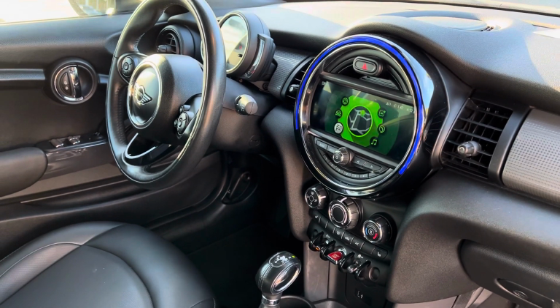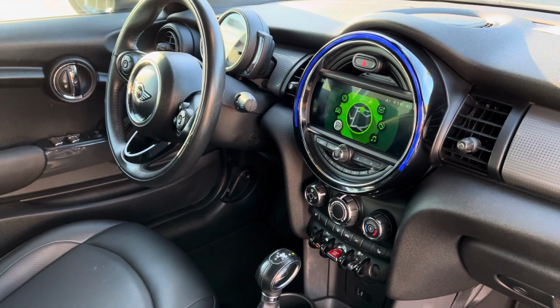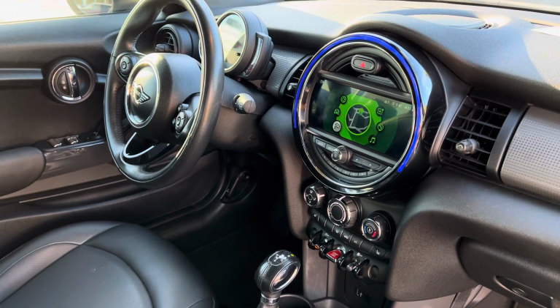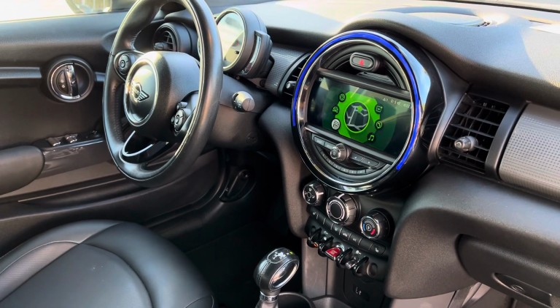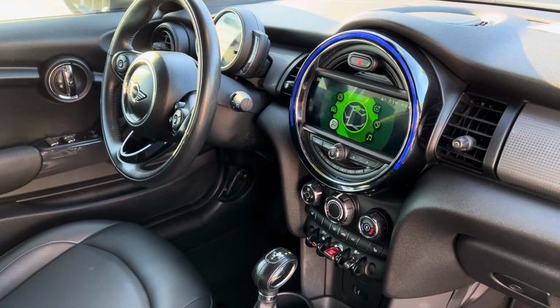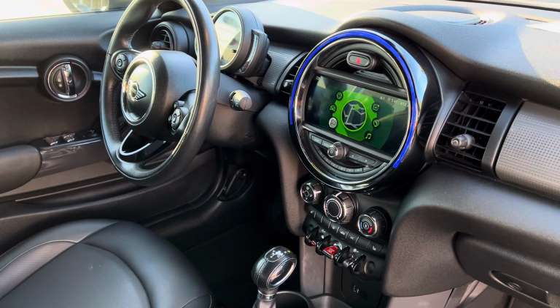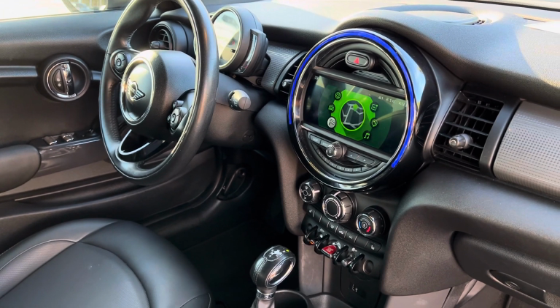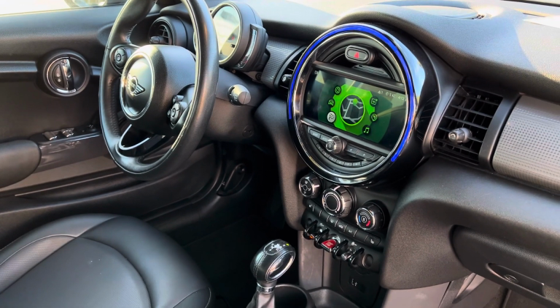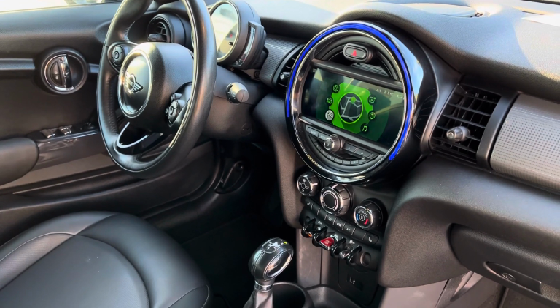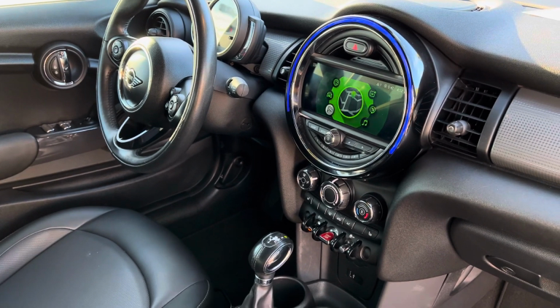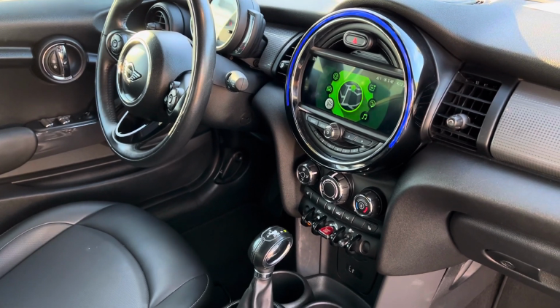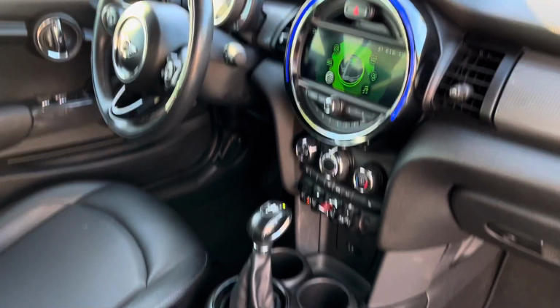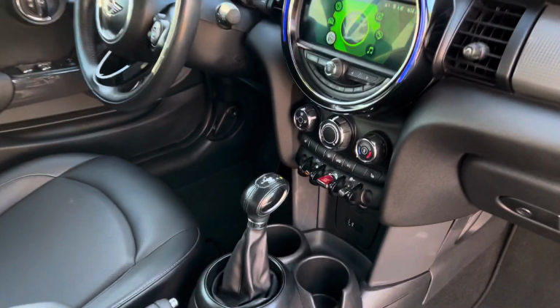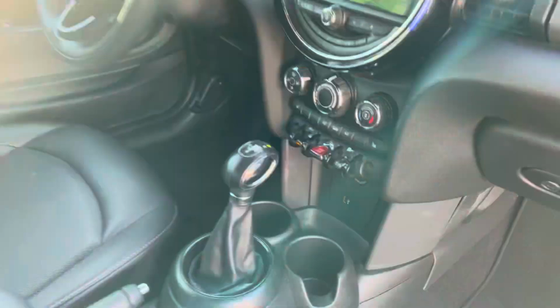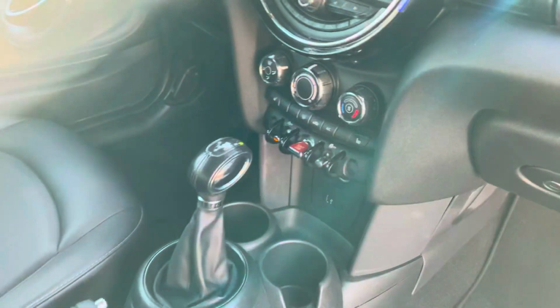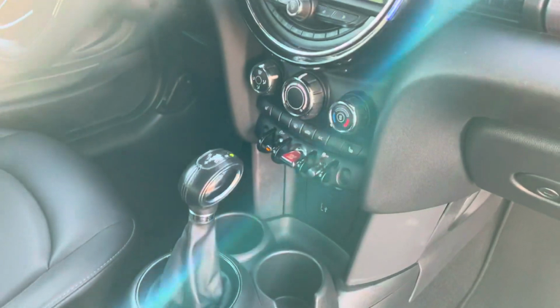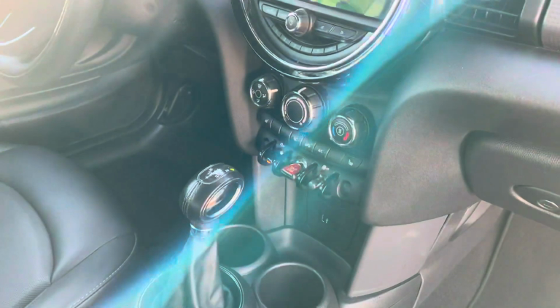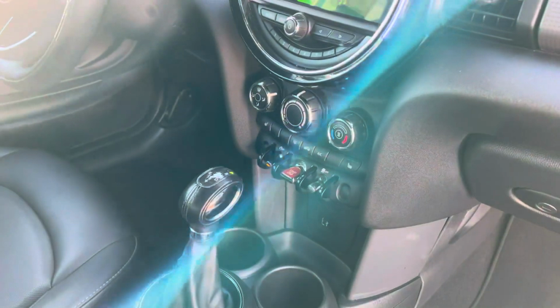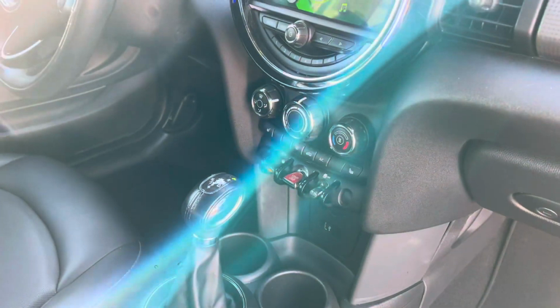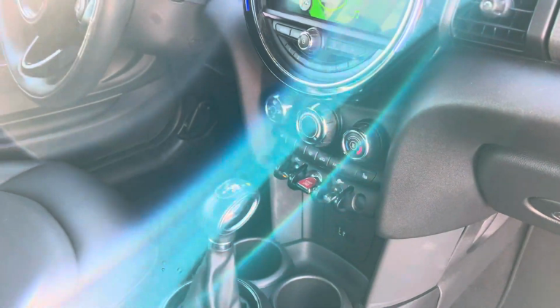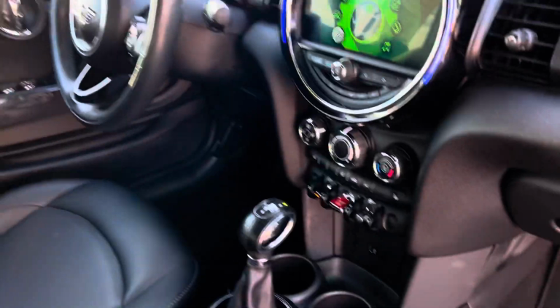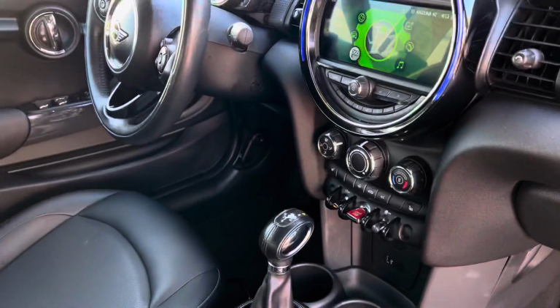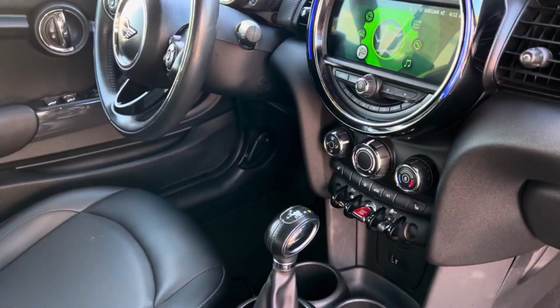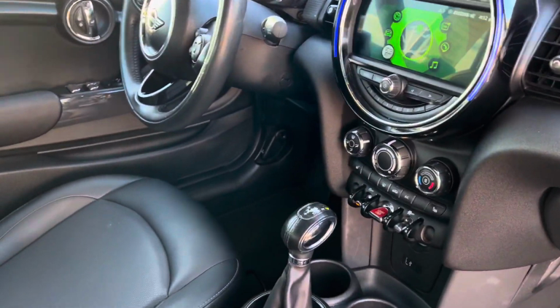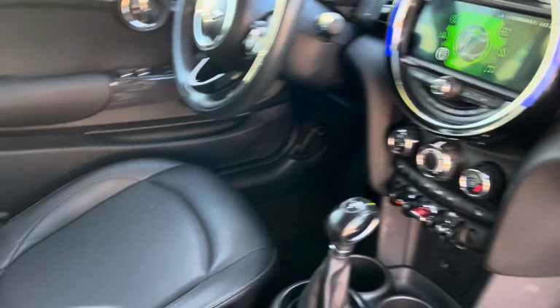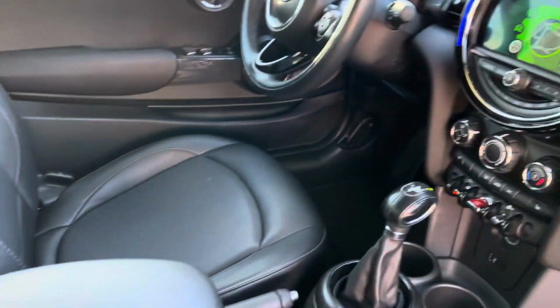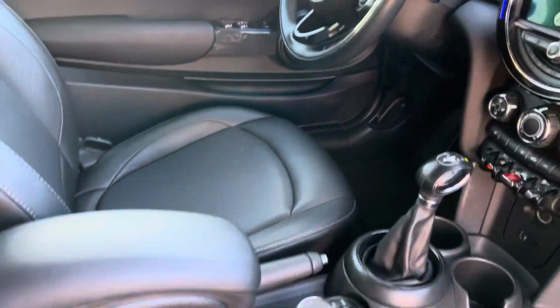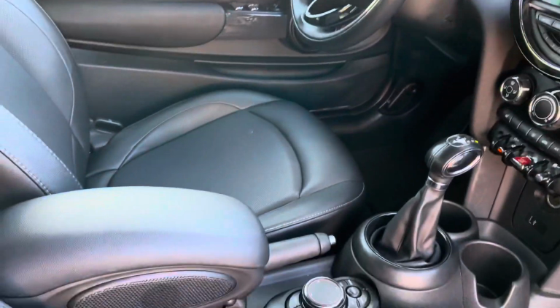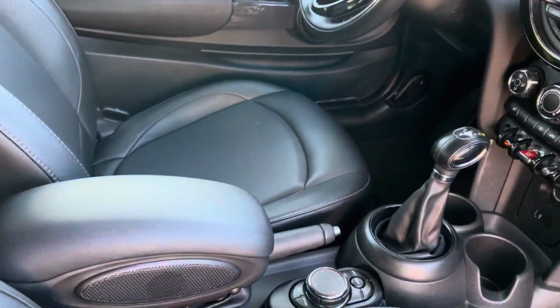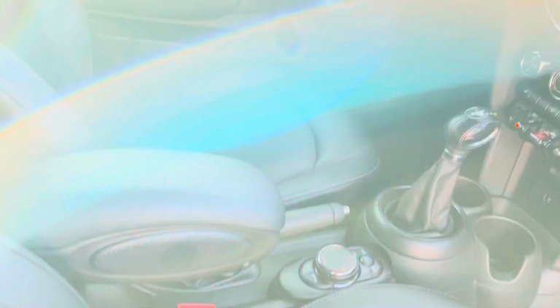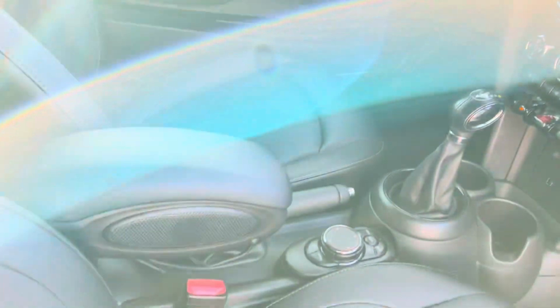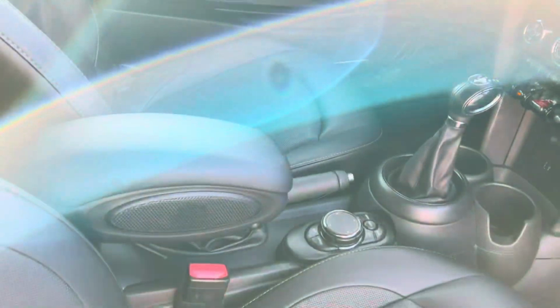It also has the 8.8-inch touchscreen navigation system where you can do voice commands. It has Apple CarPlay. You can see all the switches down below there as well. And again, most importantly, the automatic transmission.